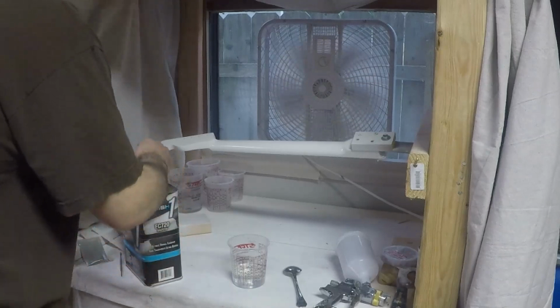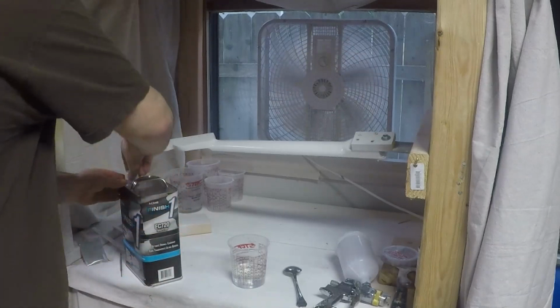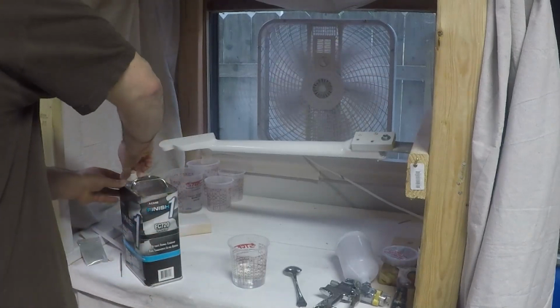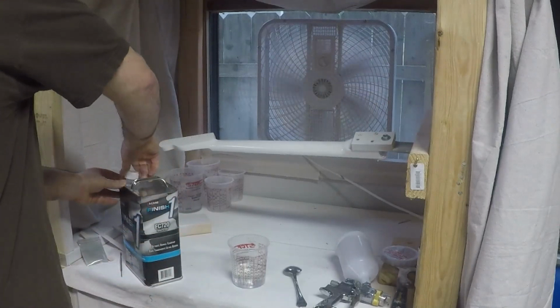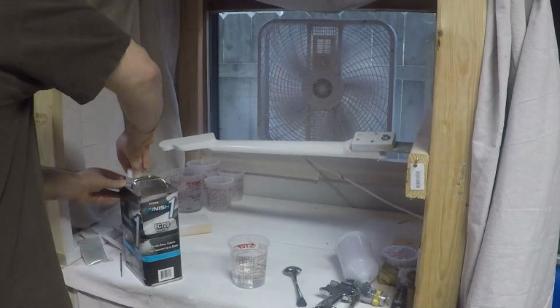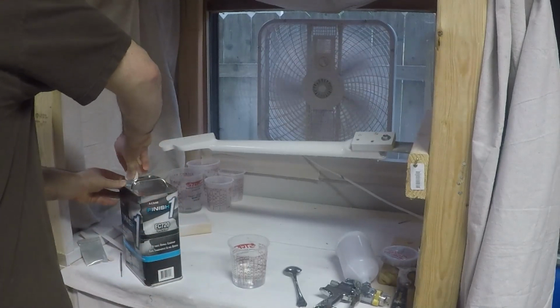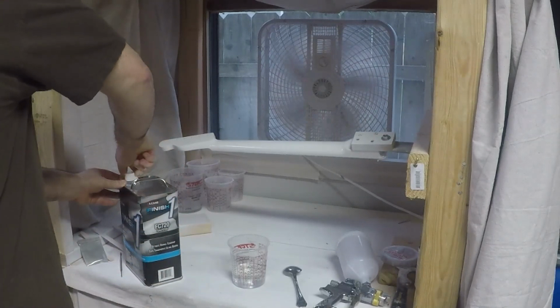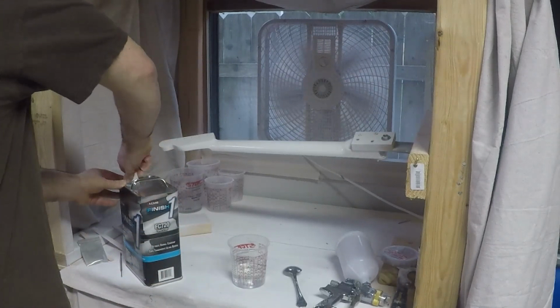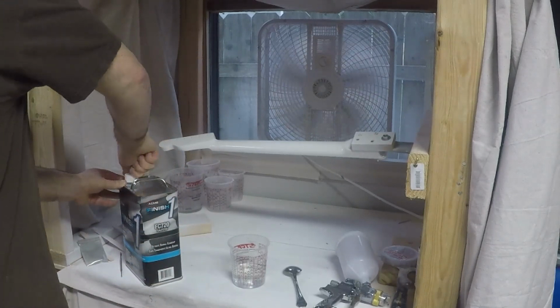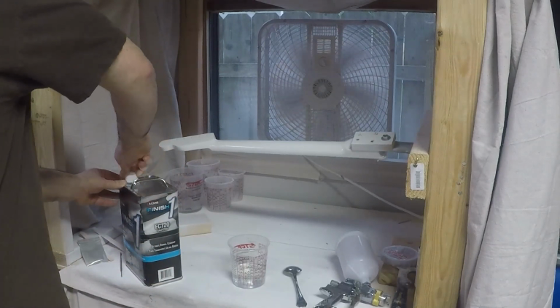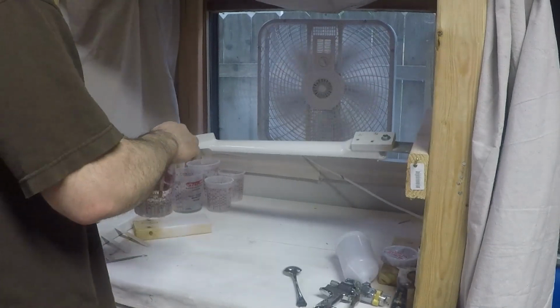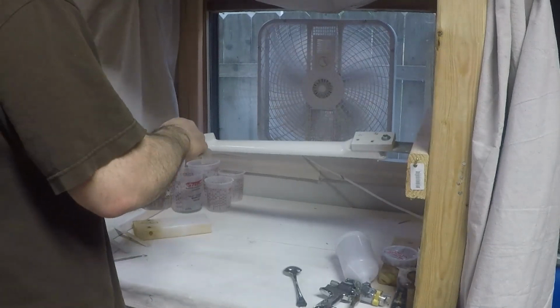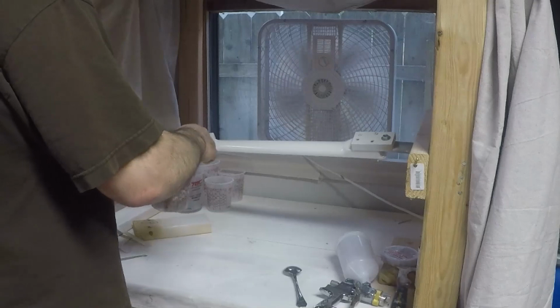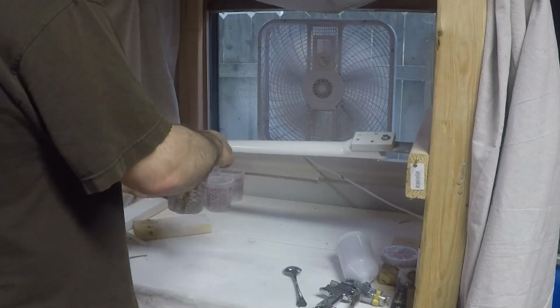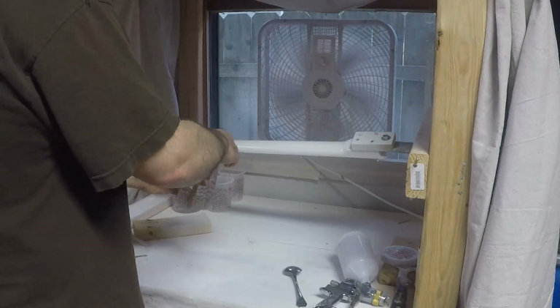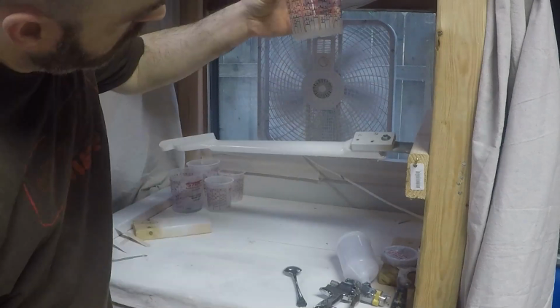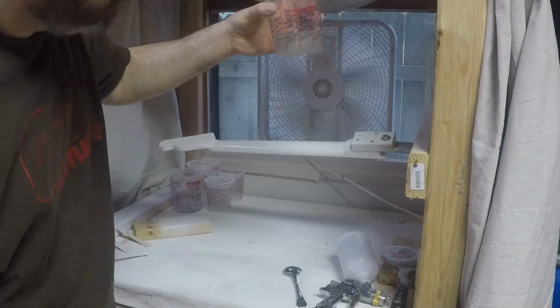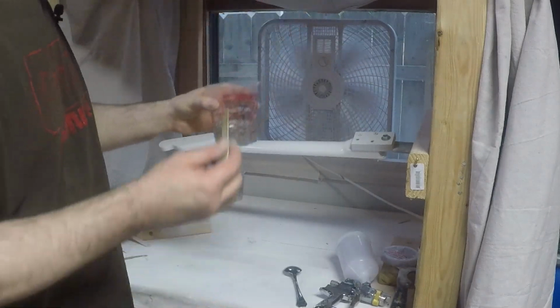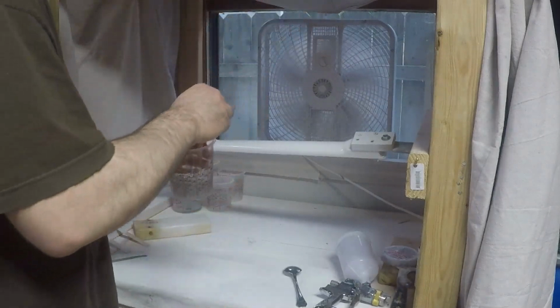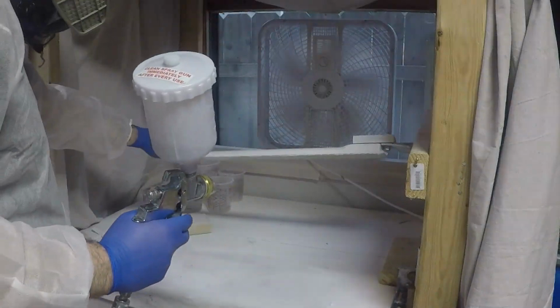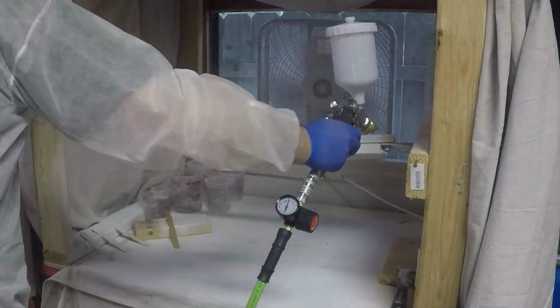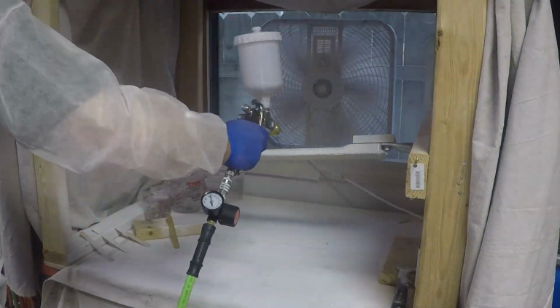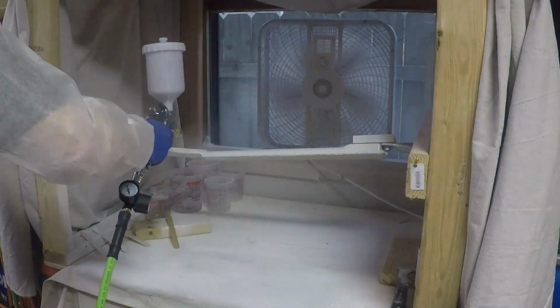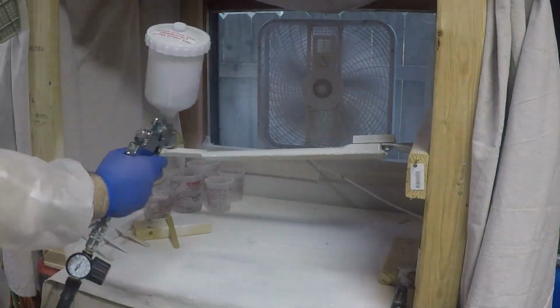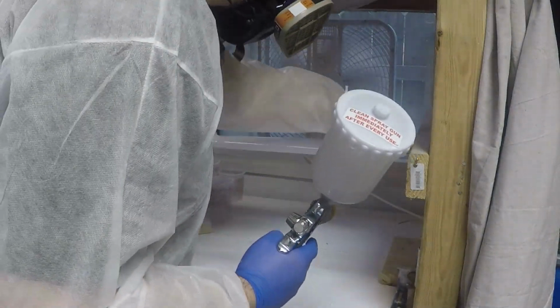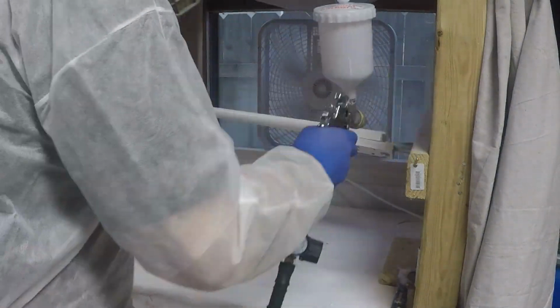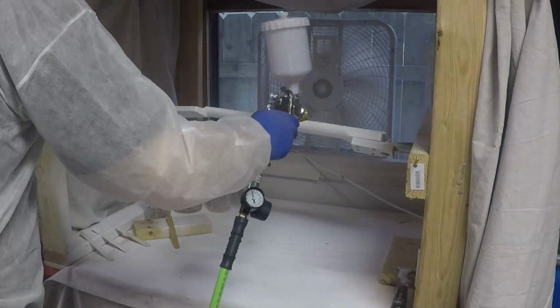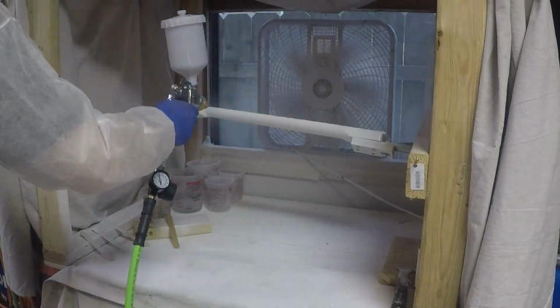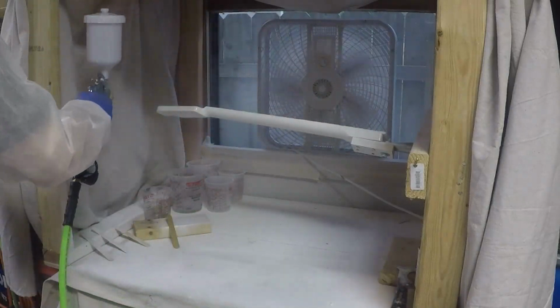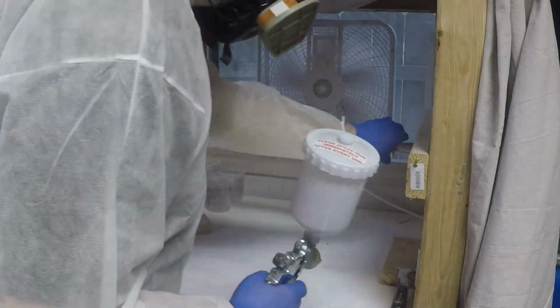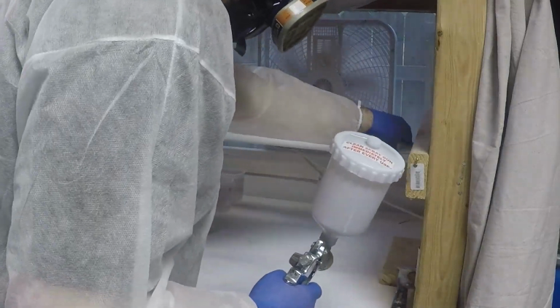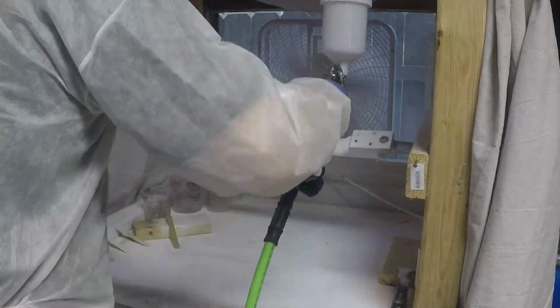That should be sufficient to give two full coats to the neck. It's important to get these two-part clears mixed thoroughly, which also evenly disperses the hollow pearl throughout the solution.